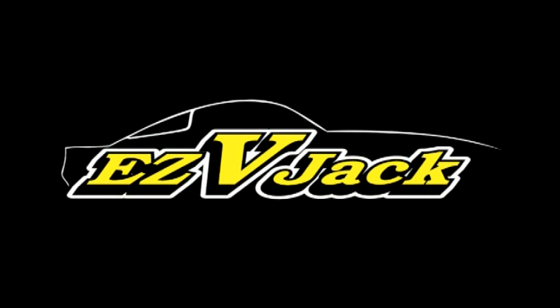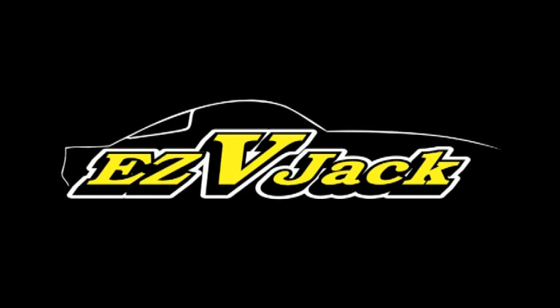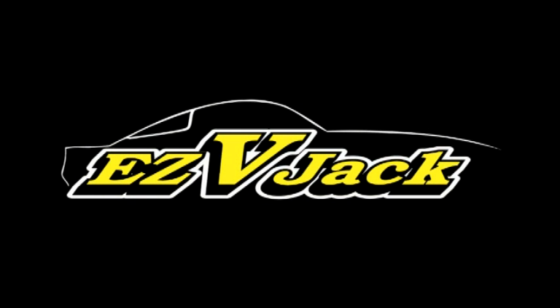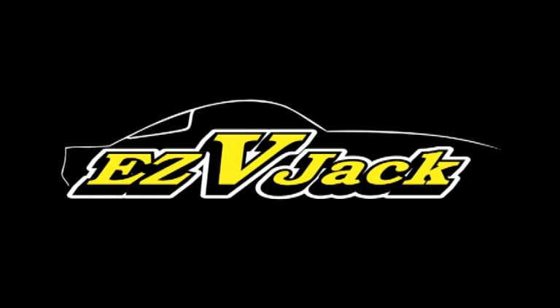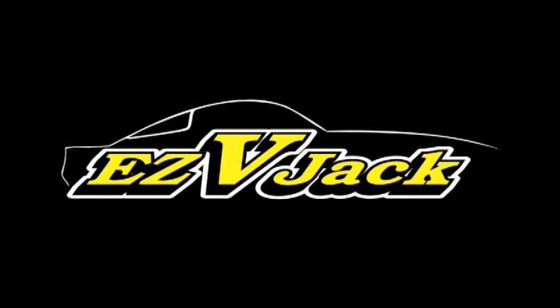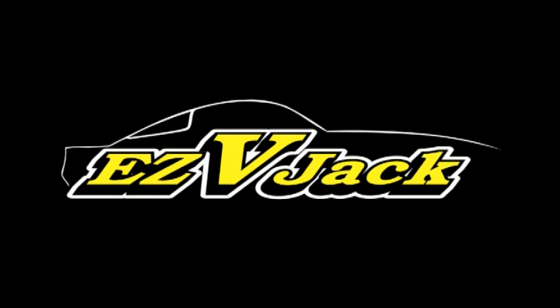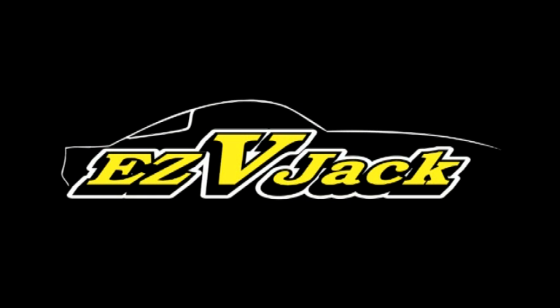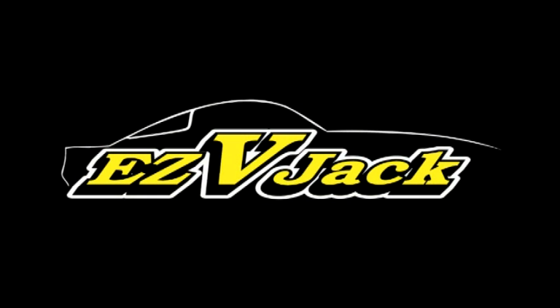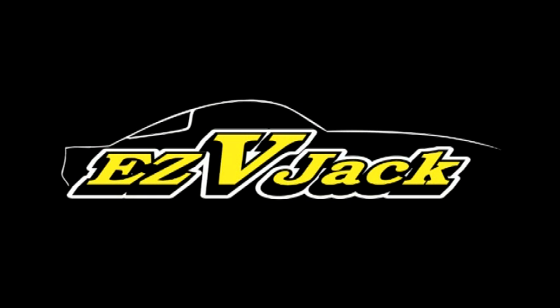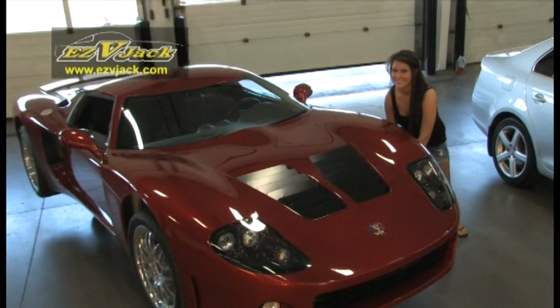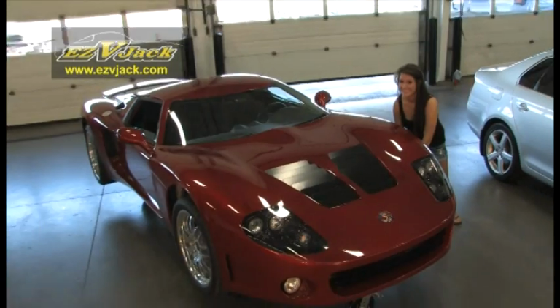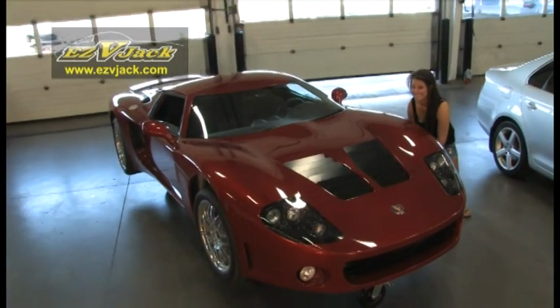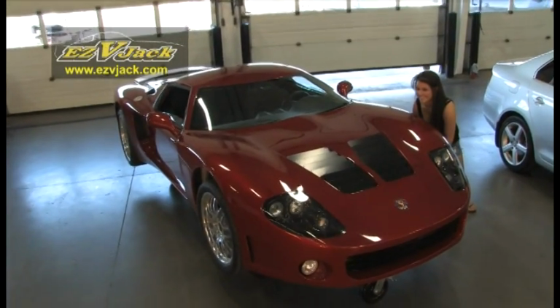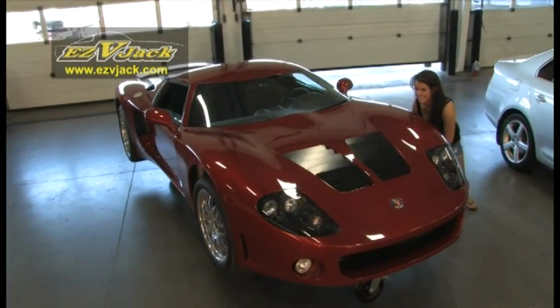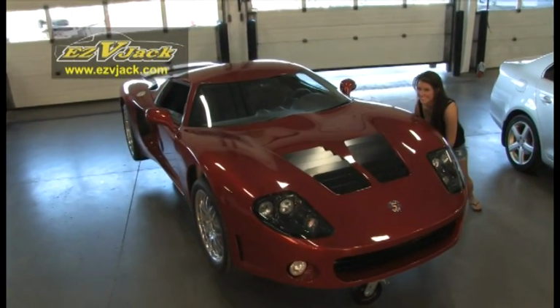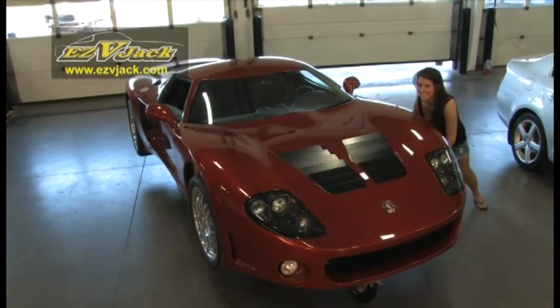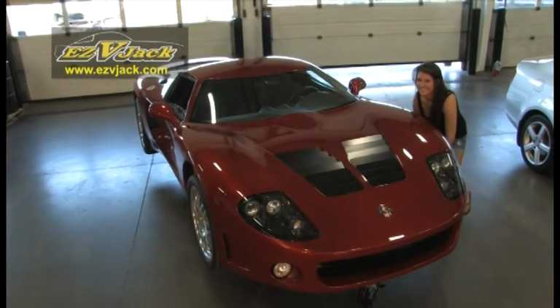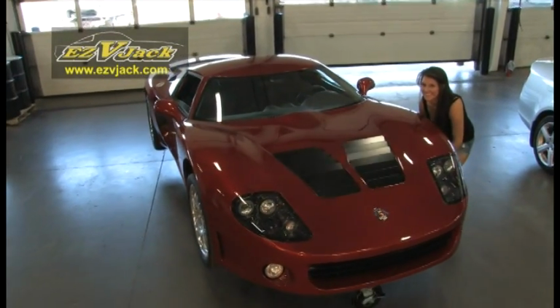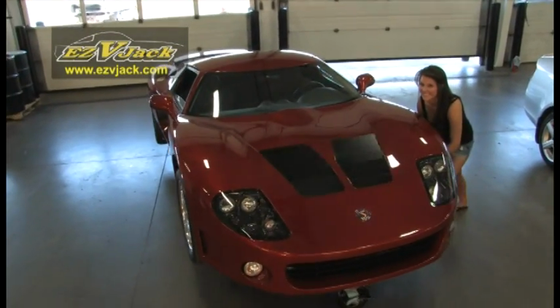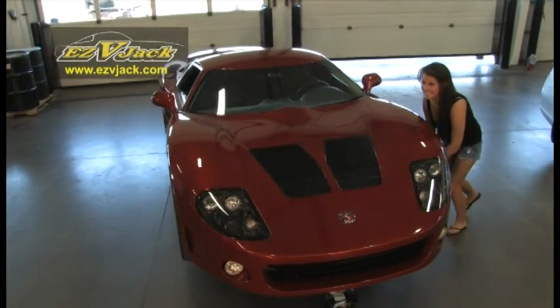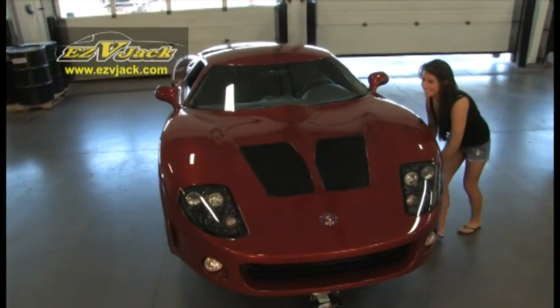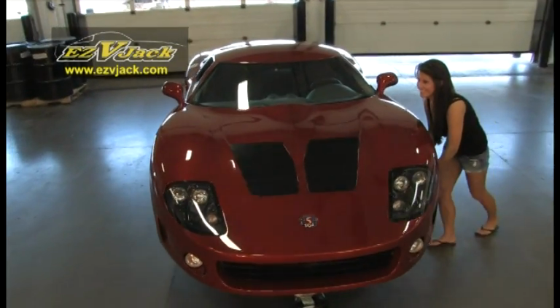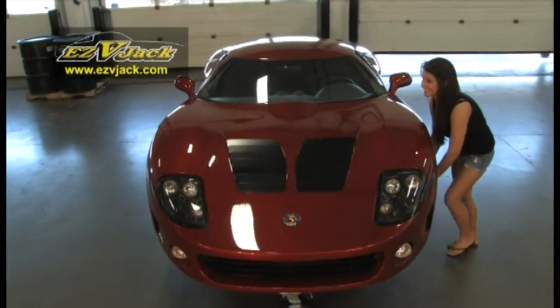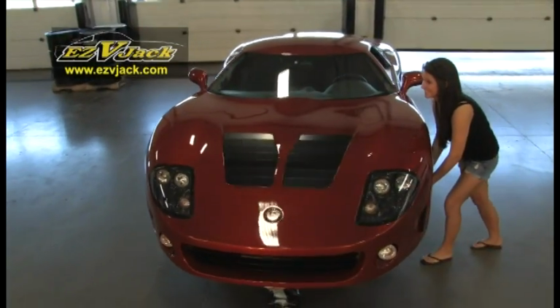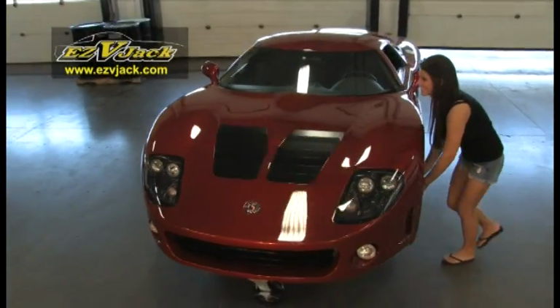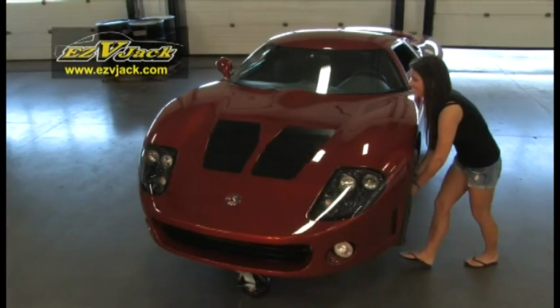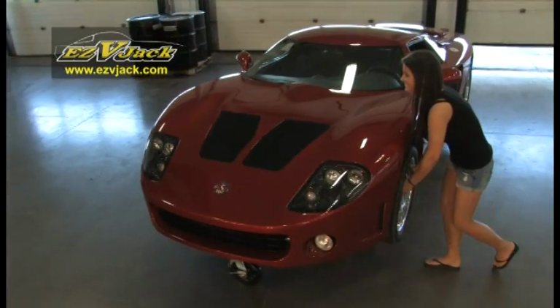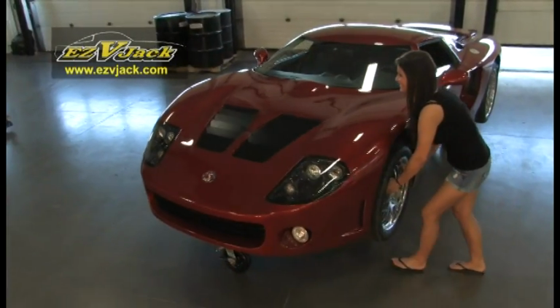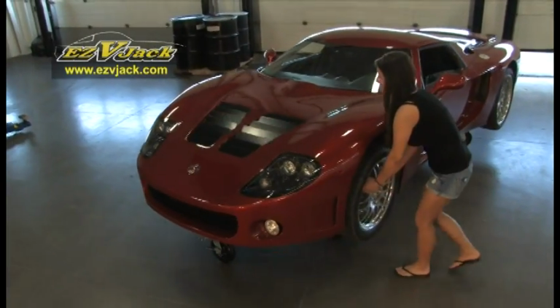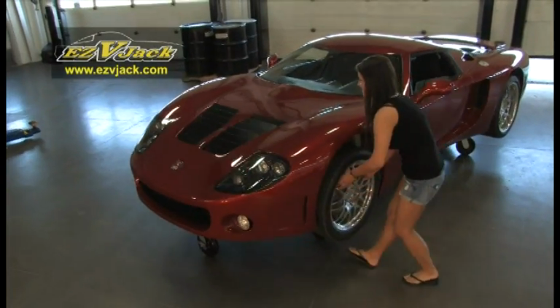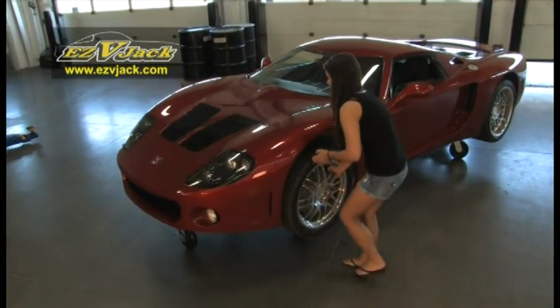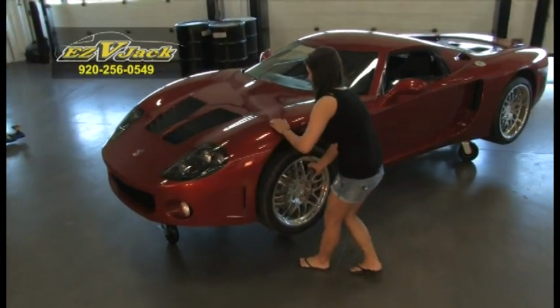Easy V-Jack makes moving virtually any vehicle safe and easy. So easy, even your girlfriend can move your vehicle around, all by yourself.